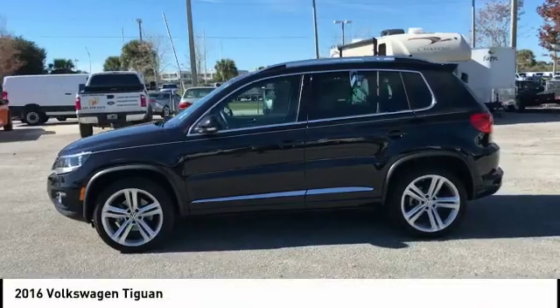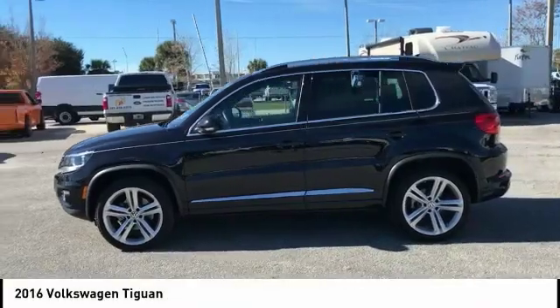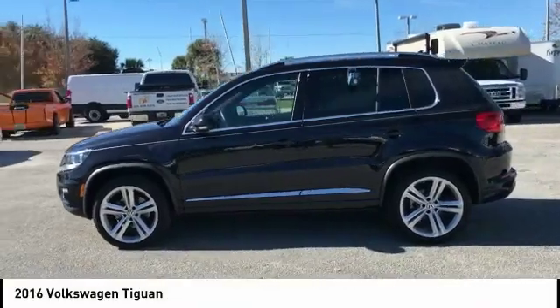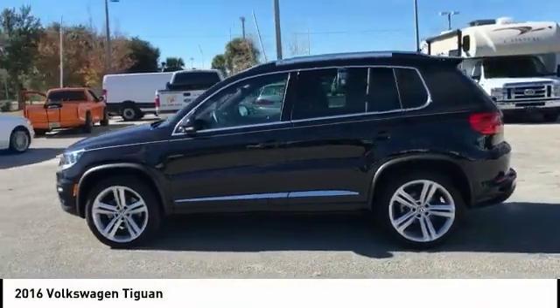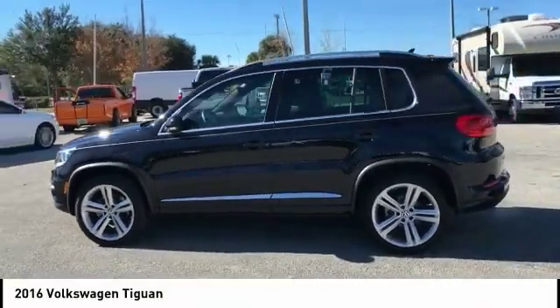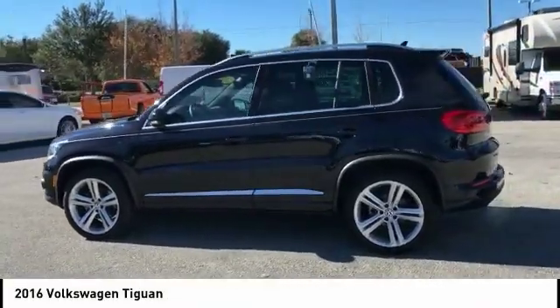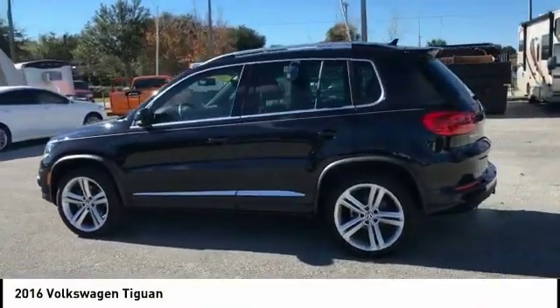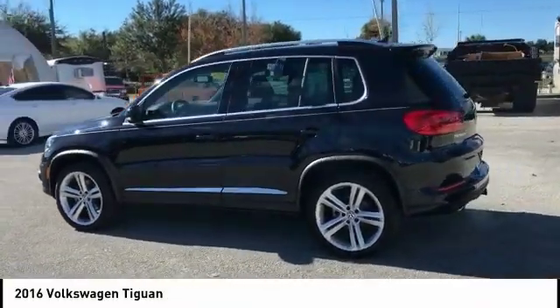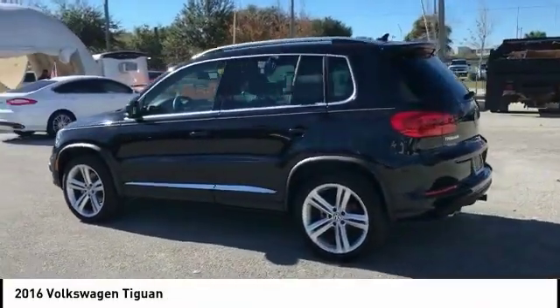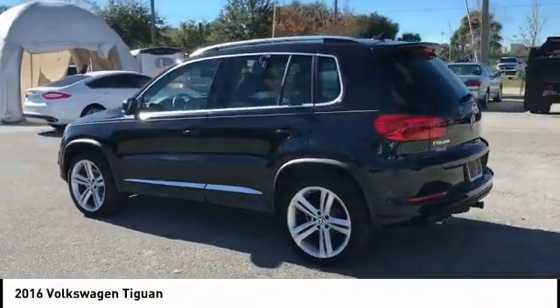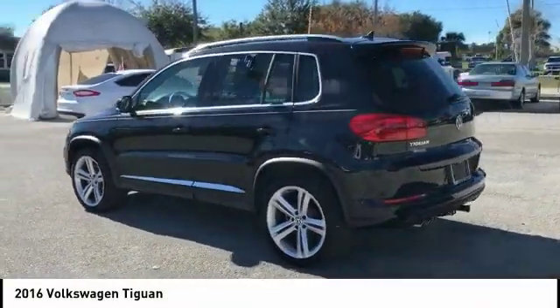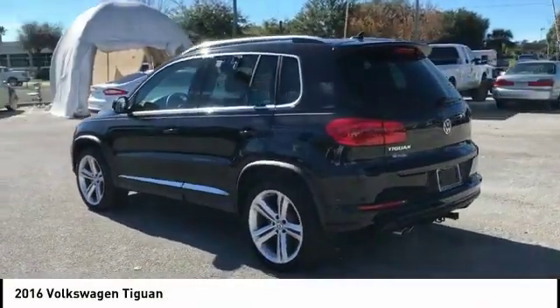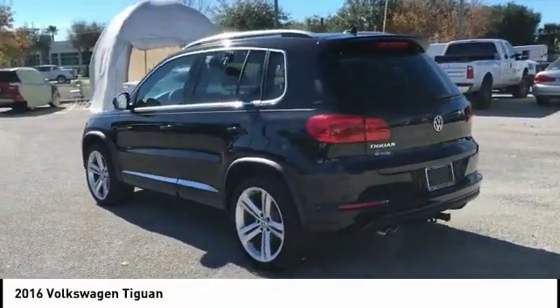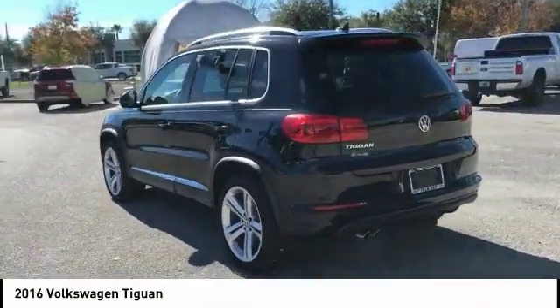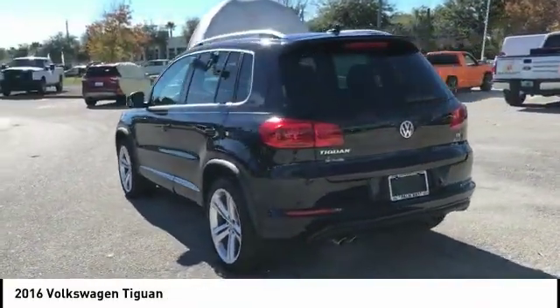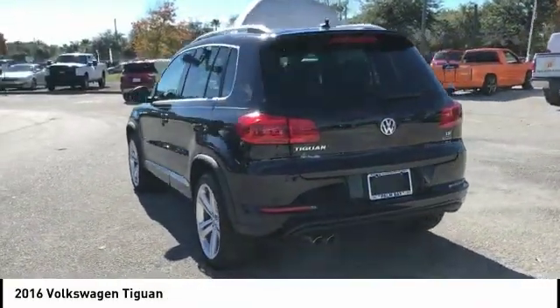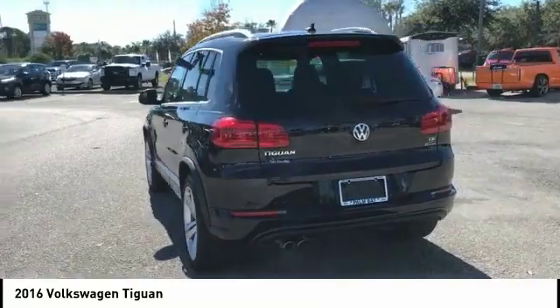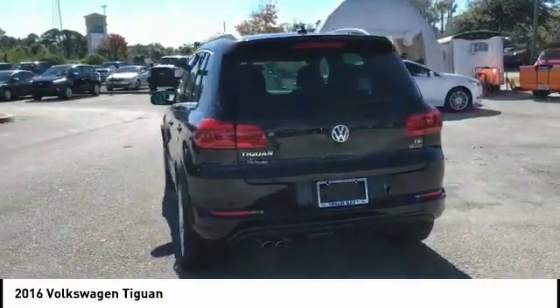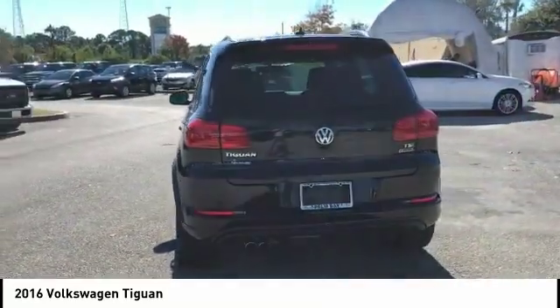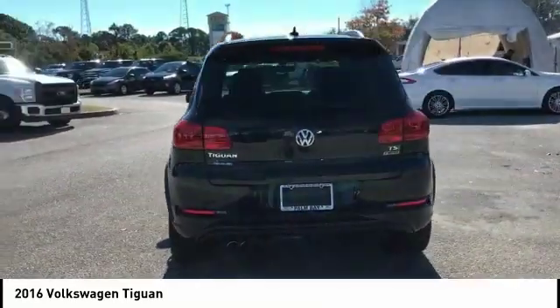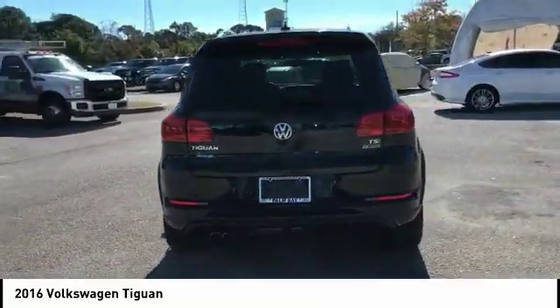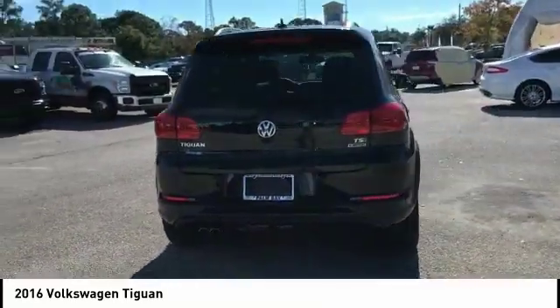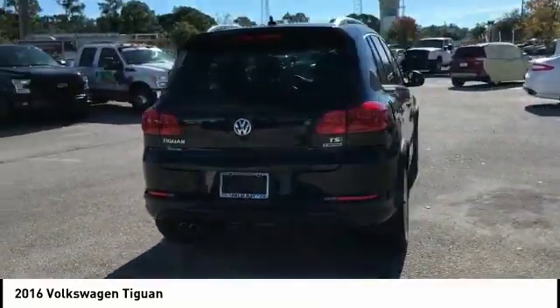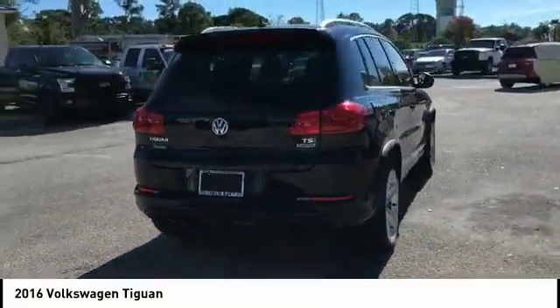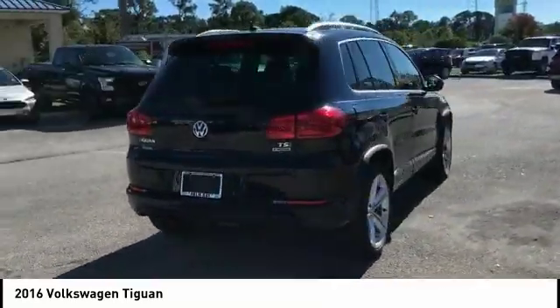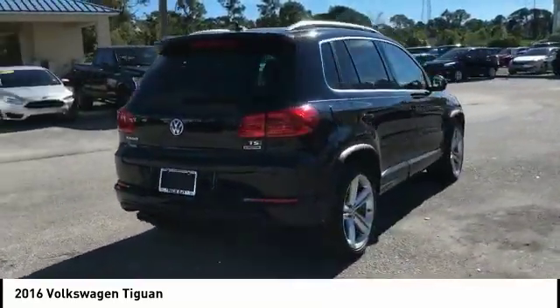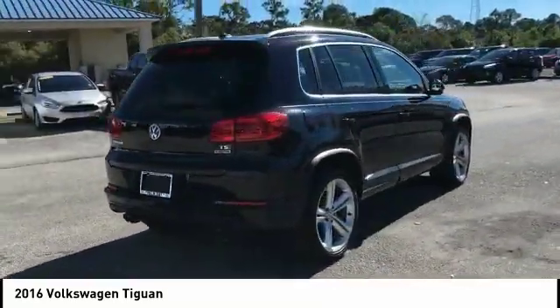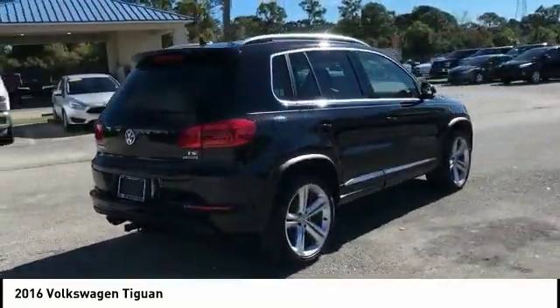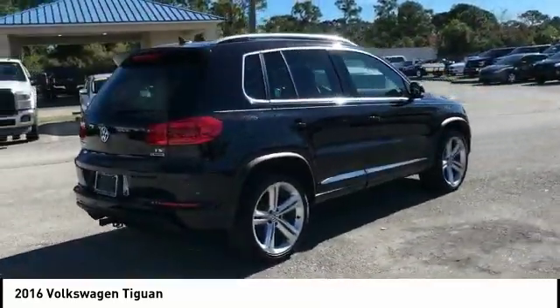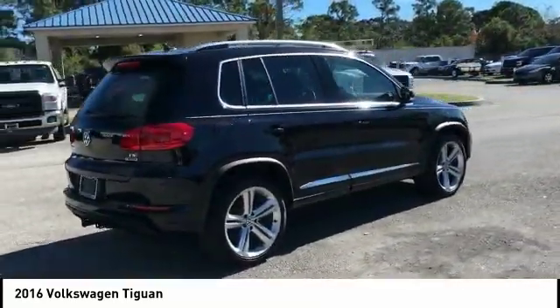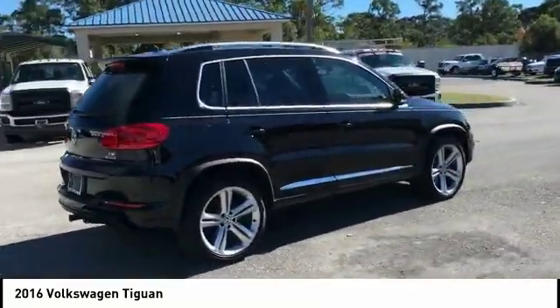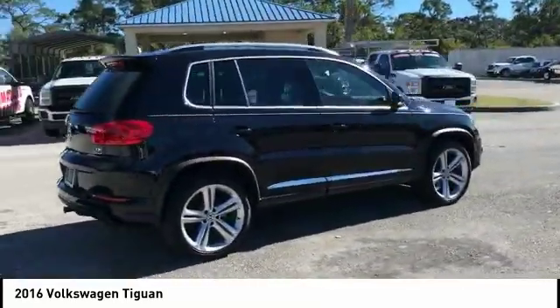Take a ride in the 2016 Tiguan. With Volkswagen Tiguan, it's good to be turbo — turbo with class, and priced below $20,000.